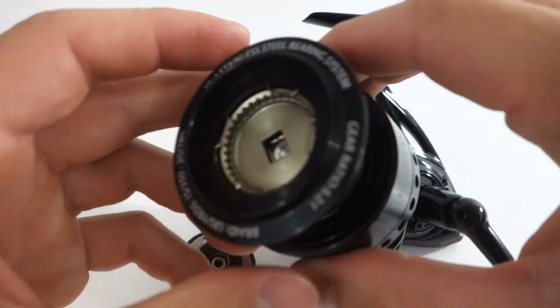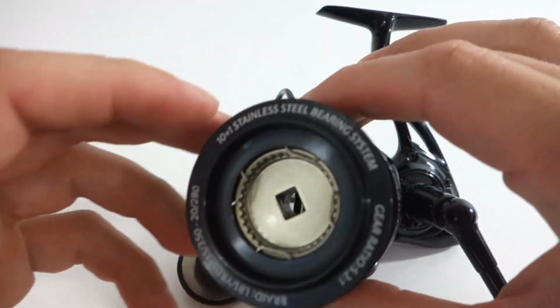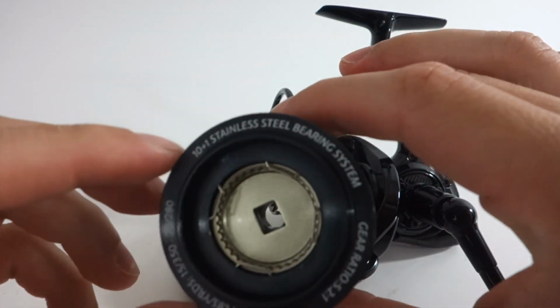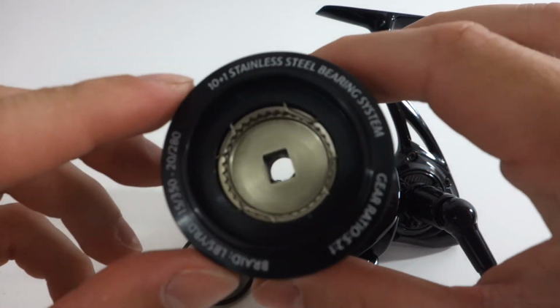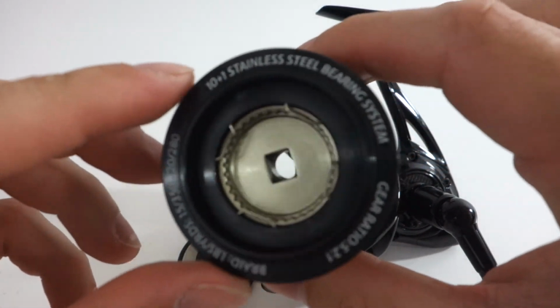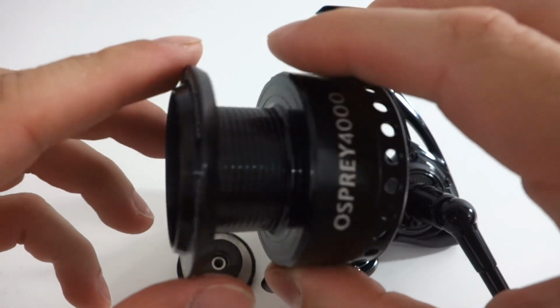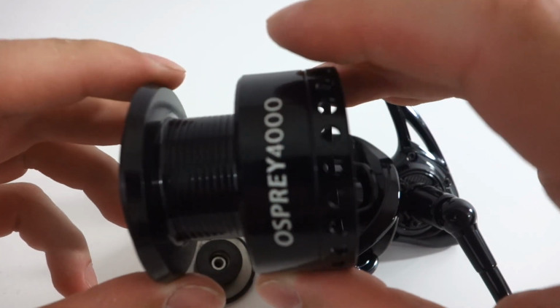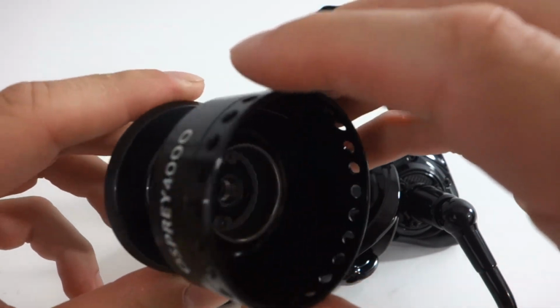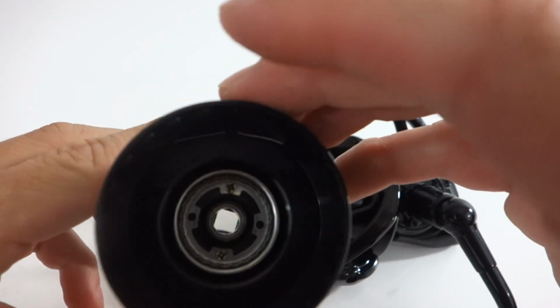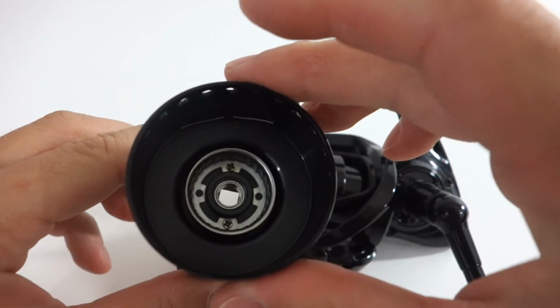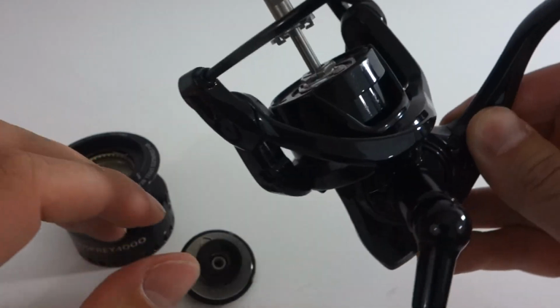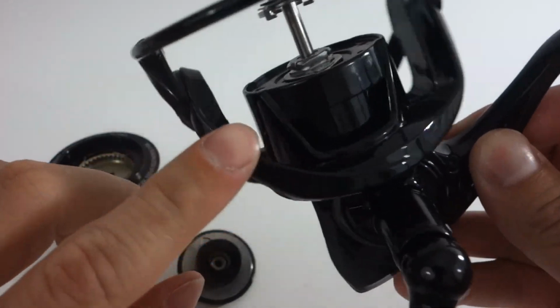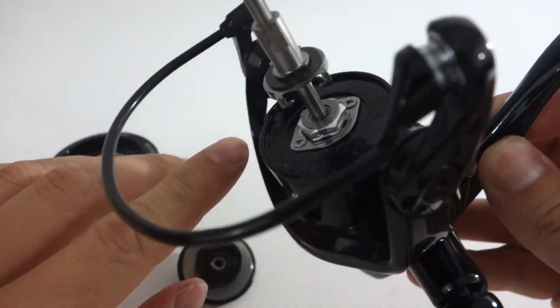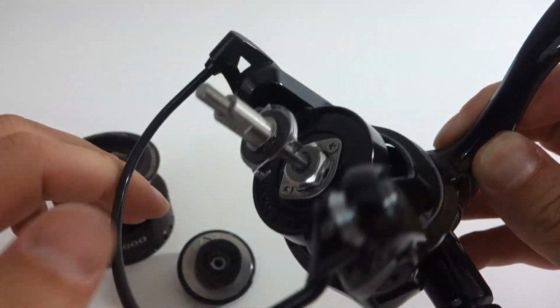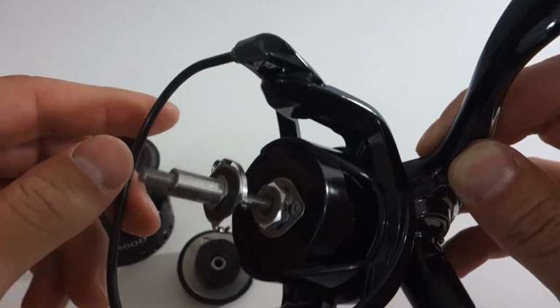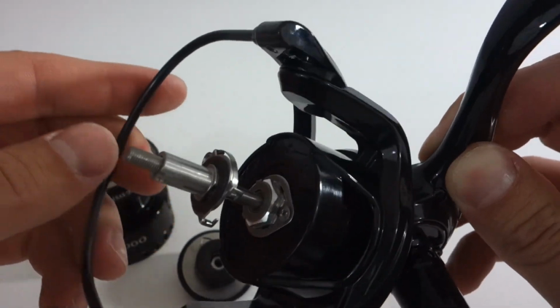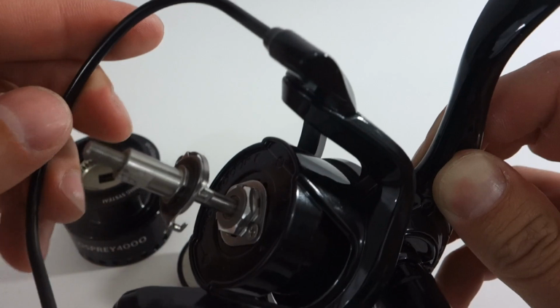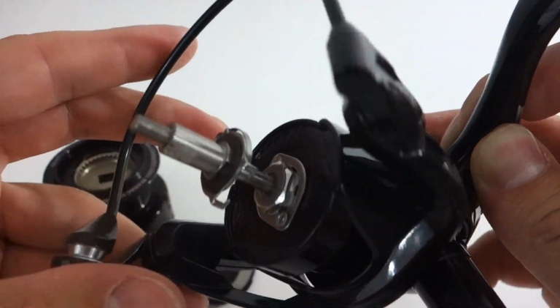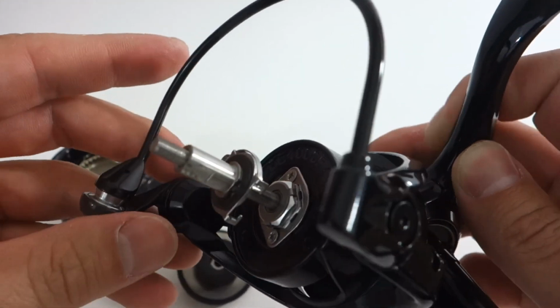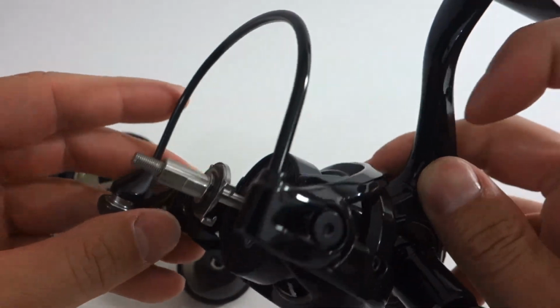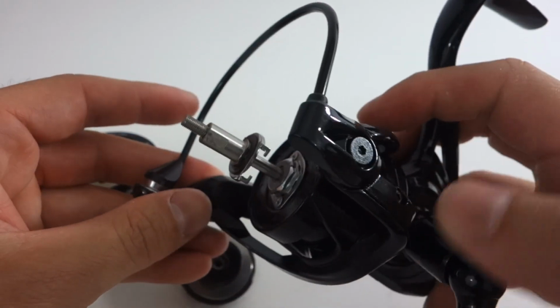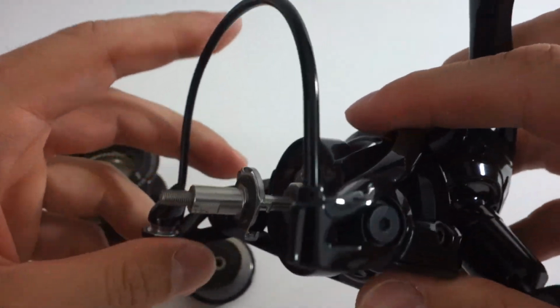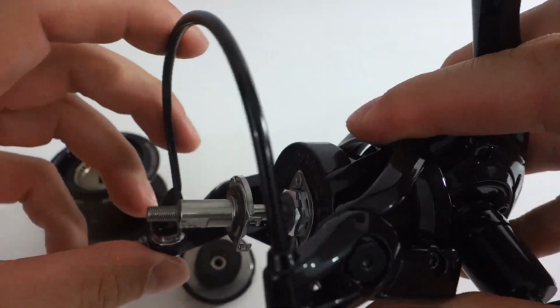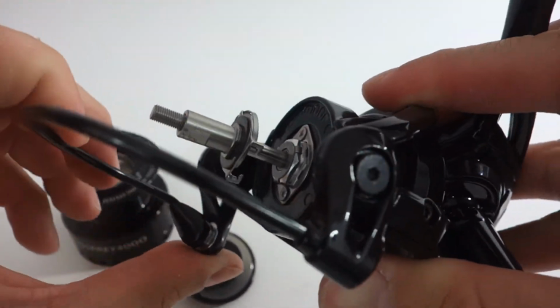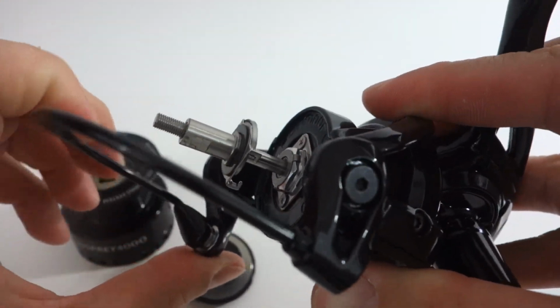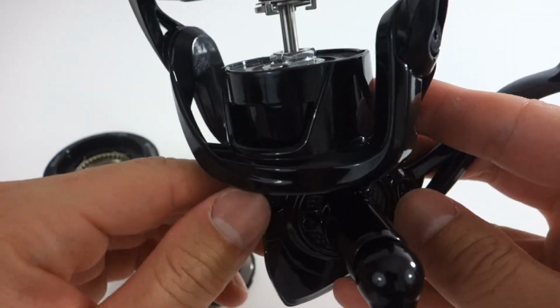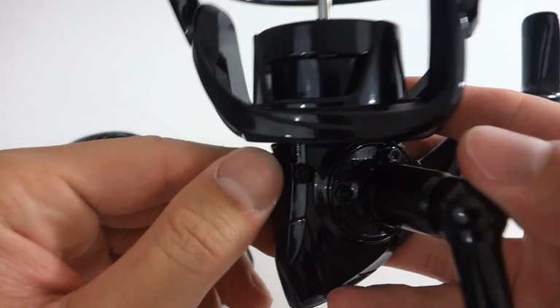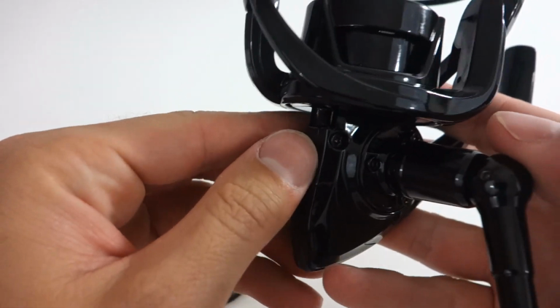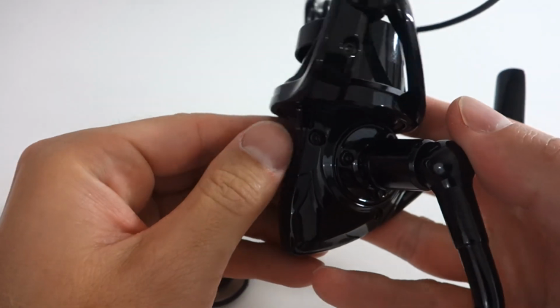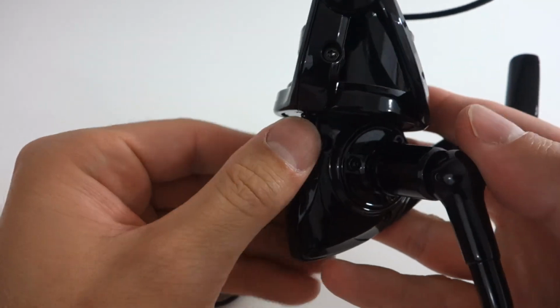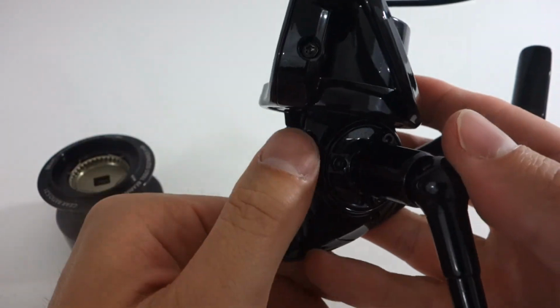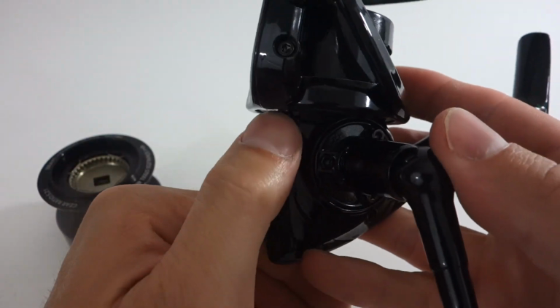Right now I'm just taking it apart for you at a high level, just so you can see some of the components in a little bit better detail. I actually gave this reel to the coach, who's throwing it through the gauntlet — he's beating it up so we can take it apart and kind of see how it lasted over a couple of months of really hardcore heavy duty fishing.